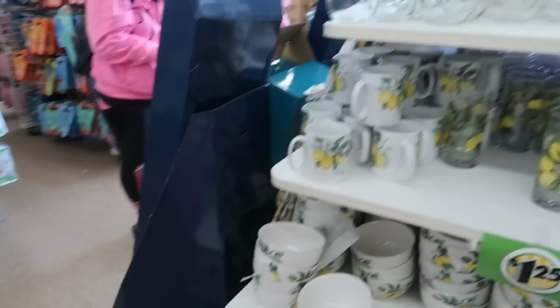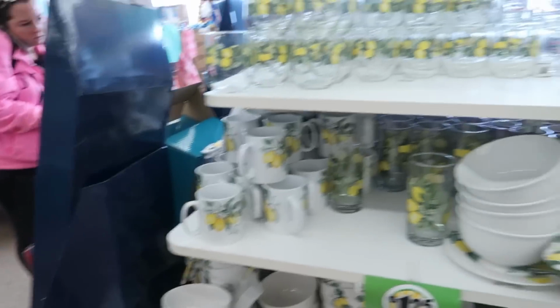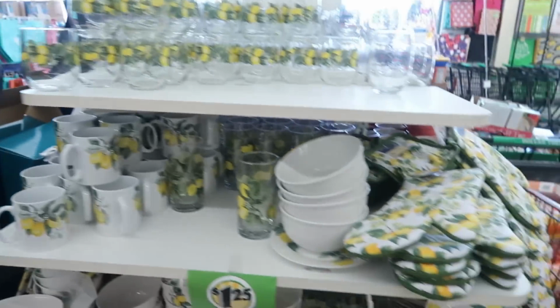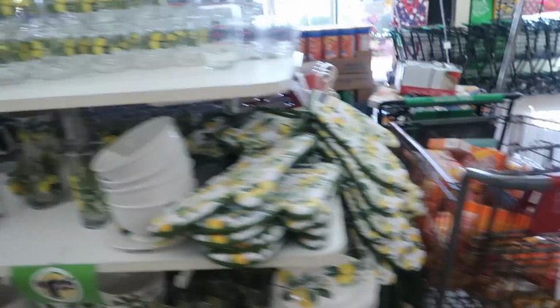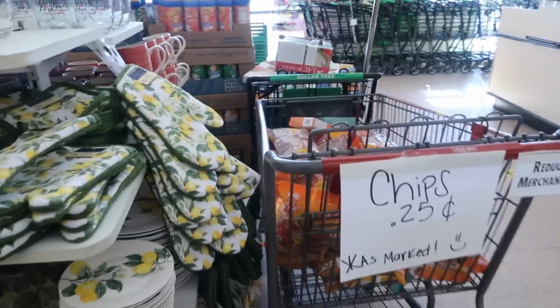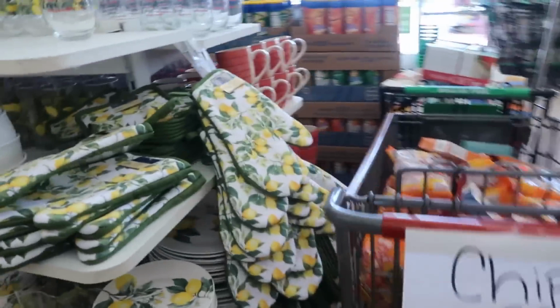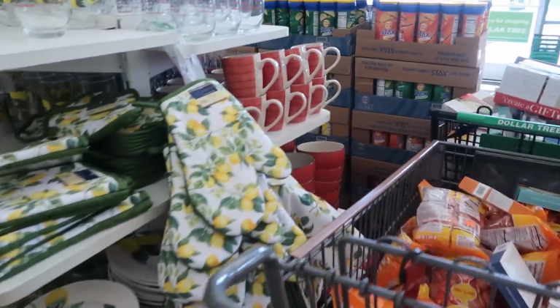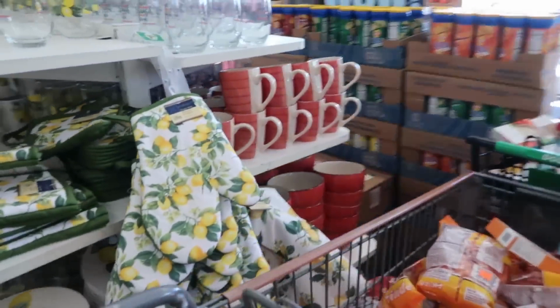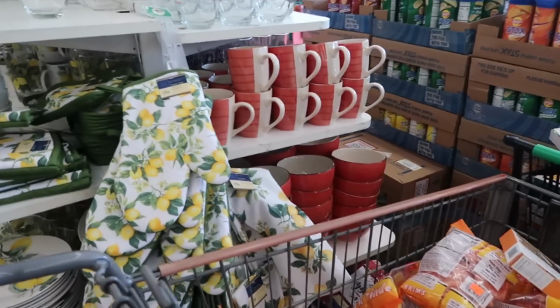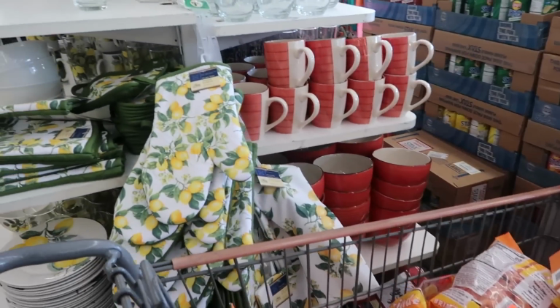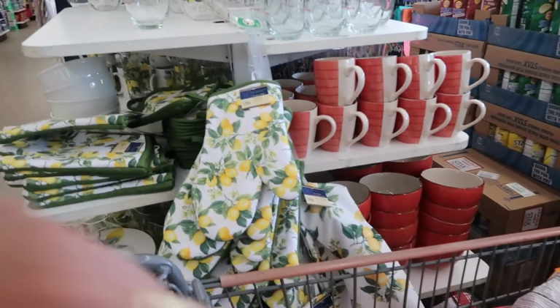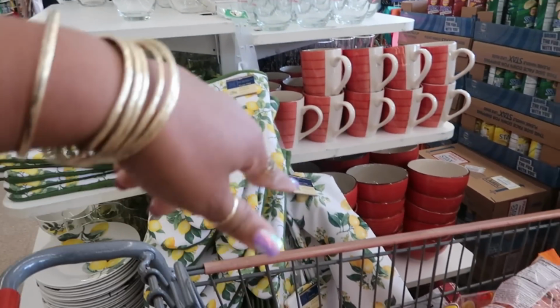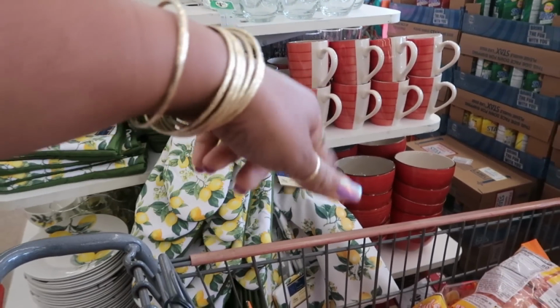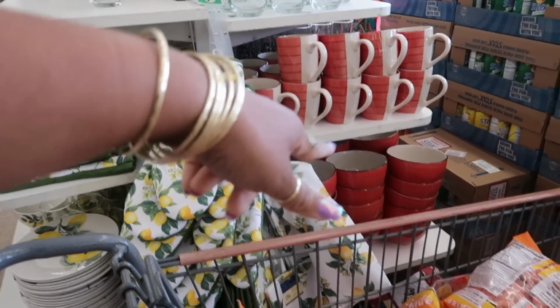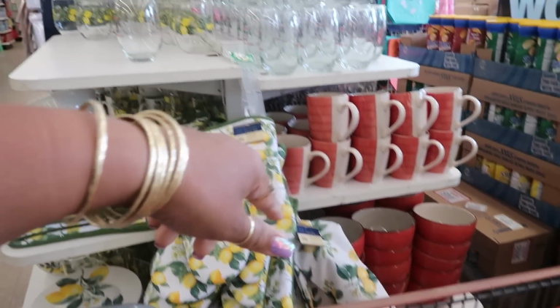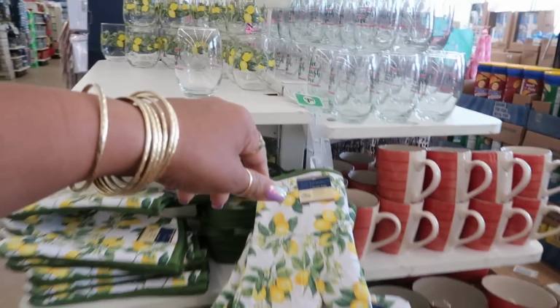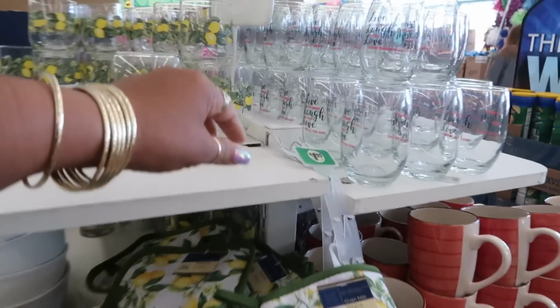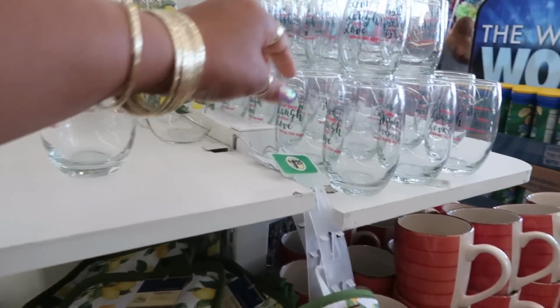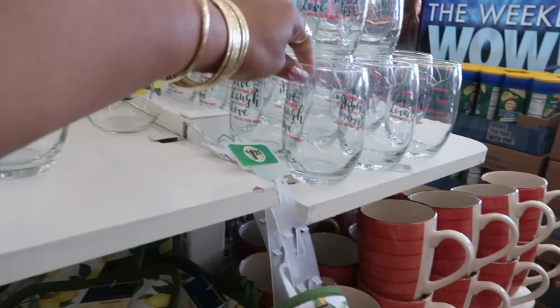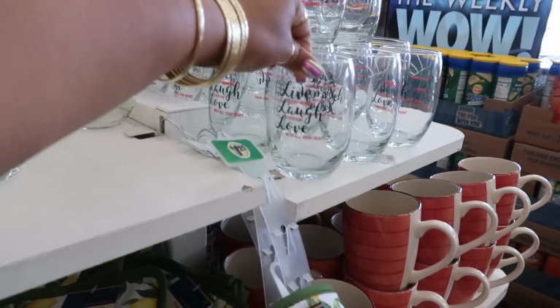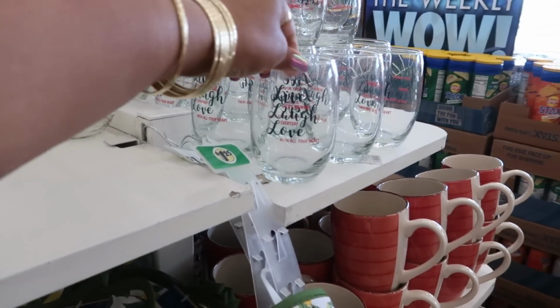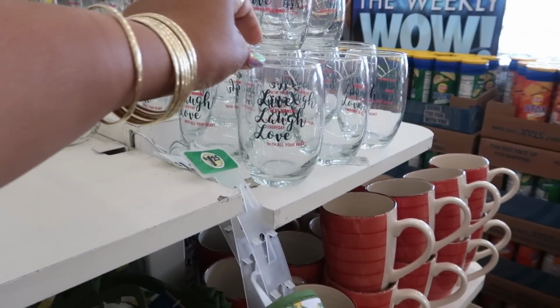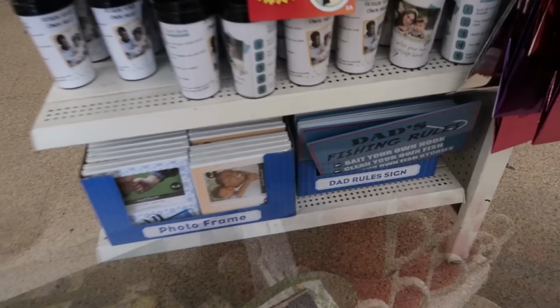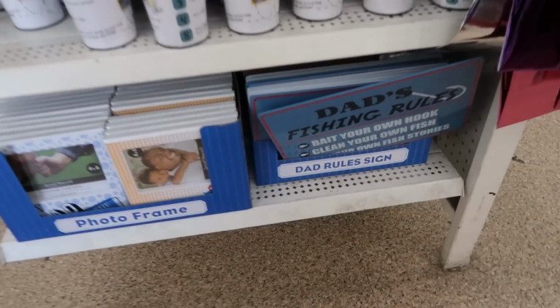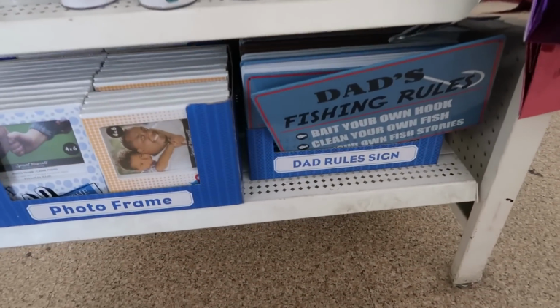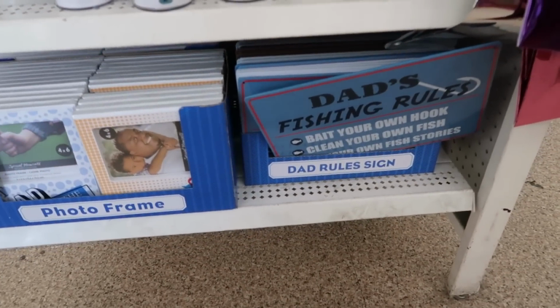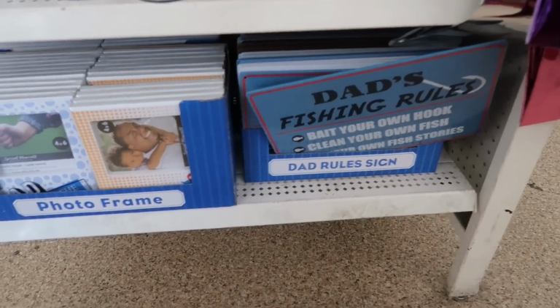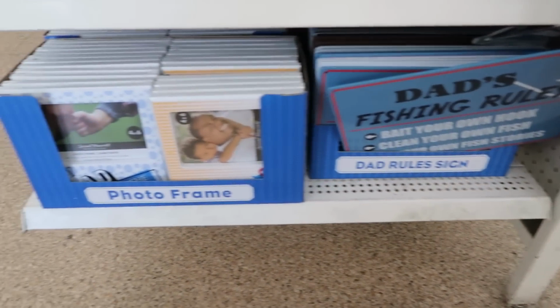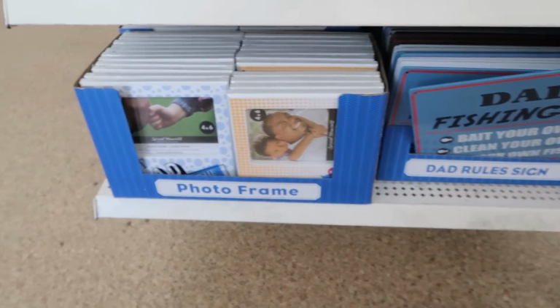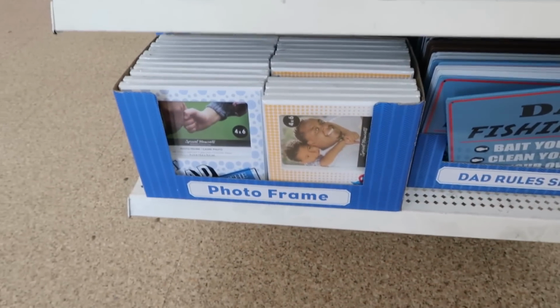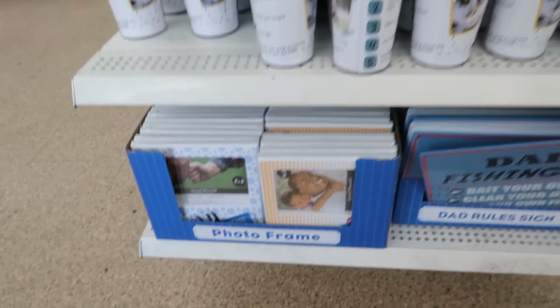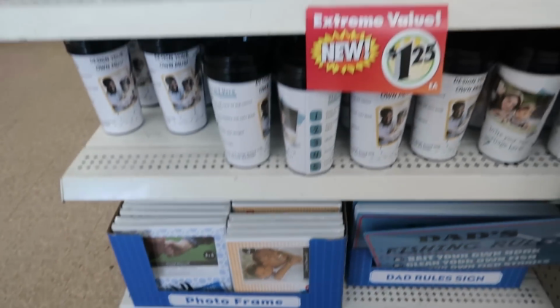On the other side they have all the red plates and bowls and stuff, and the one that says 'Live Laugh and Love.' There's also a 'Dad's Fishing Rules' one, and they have photo frames.